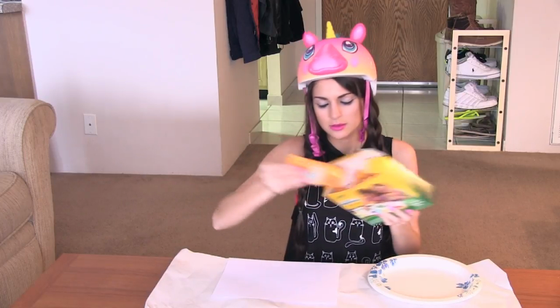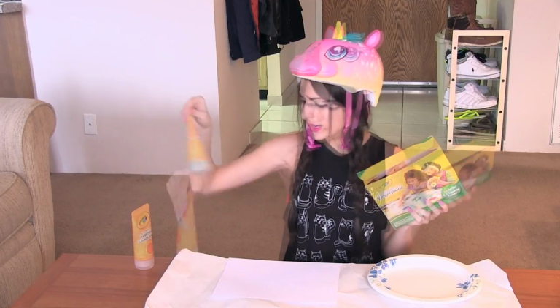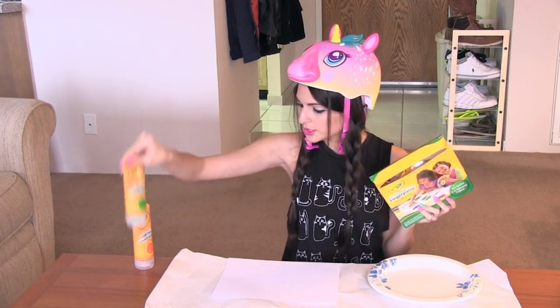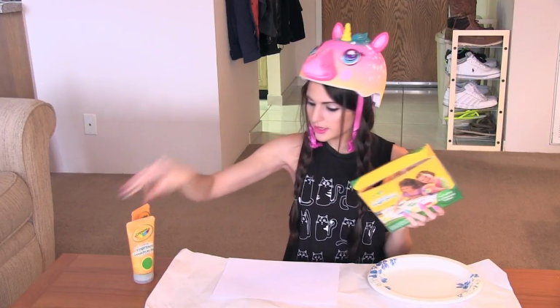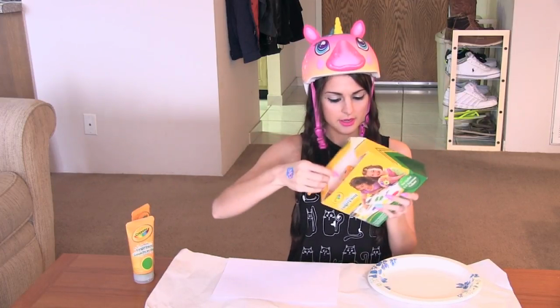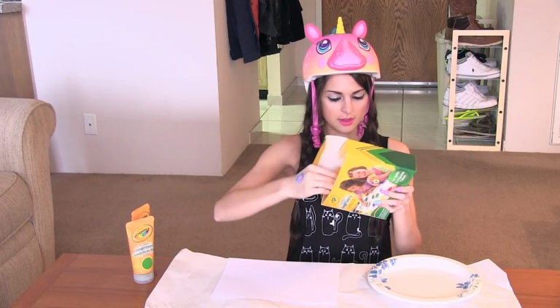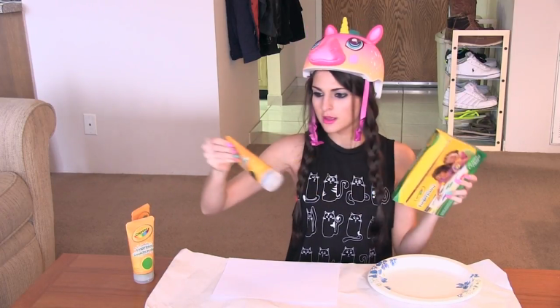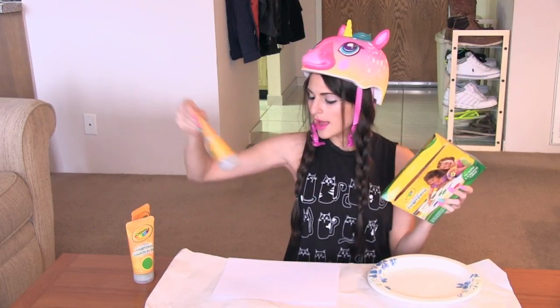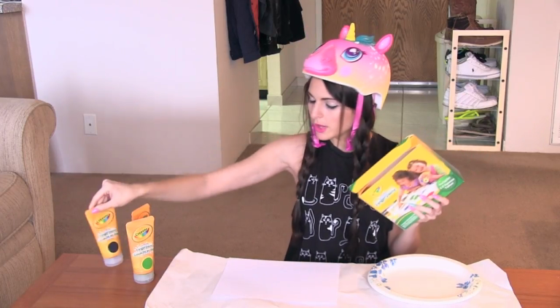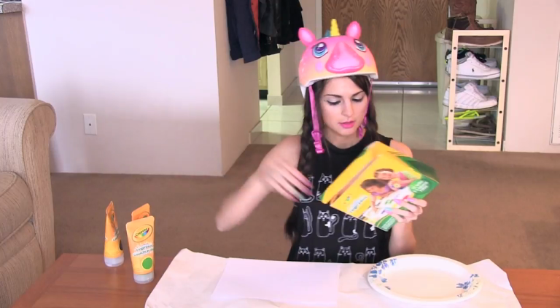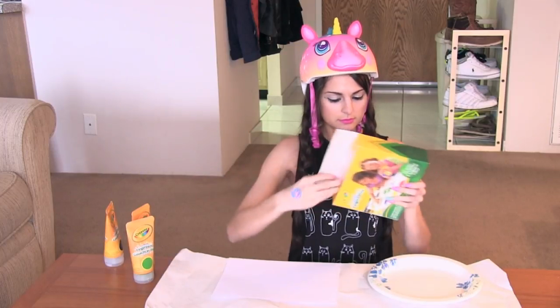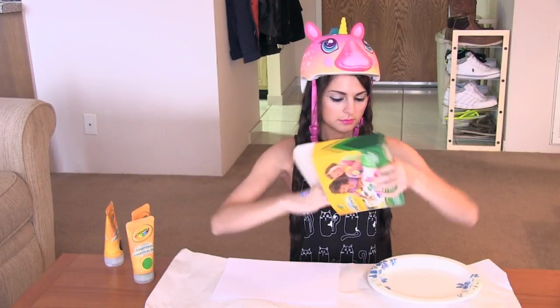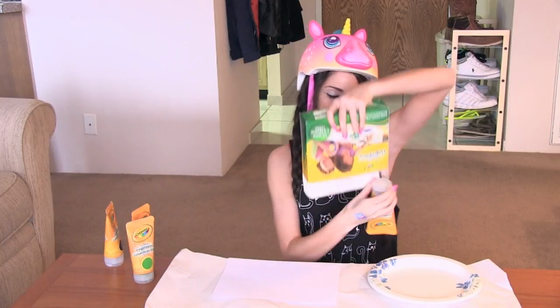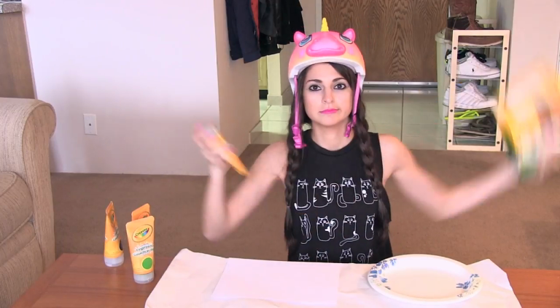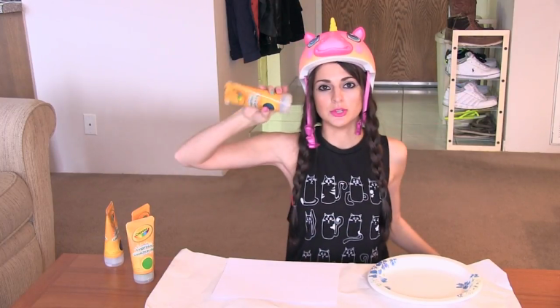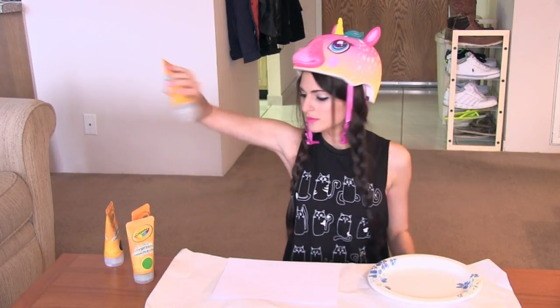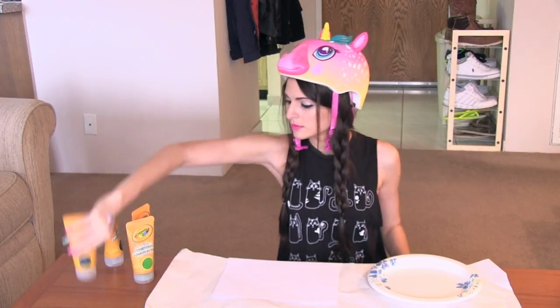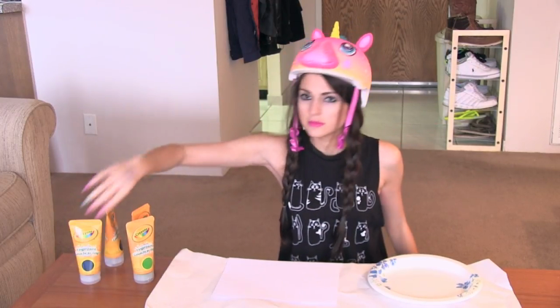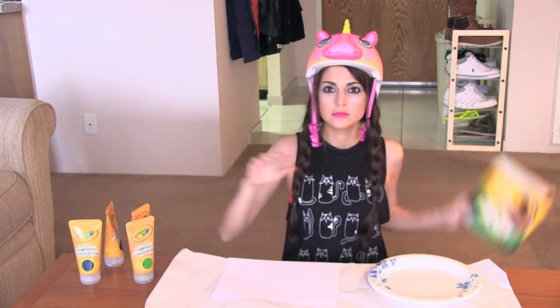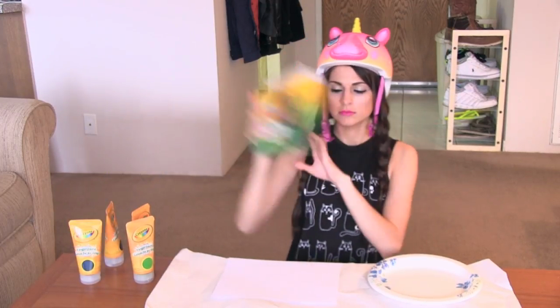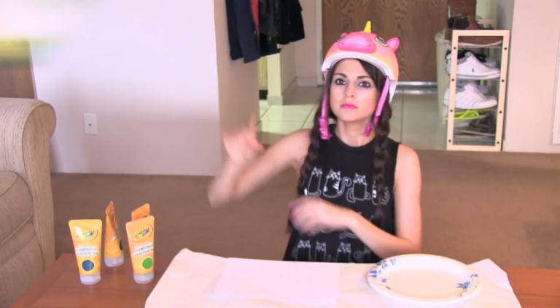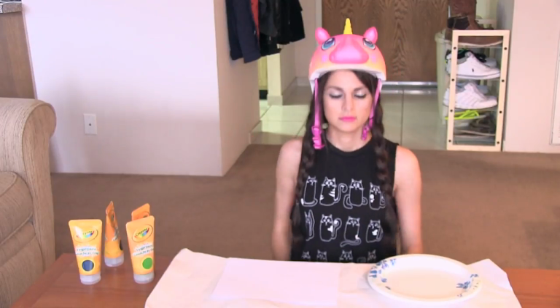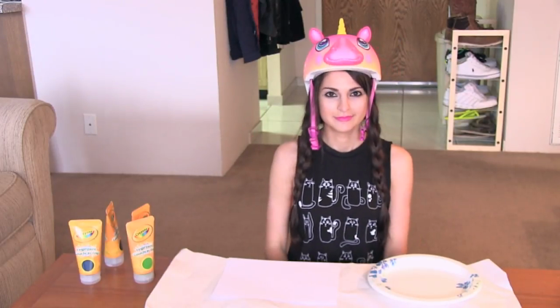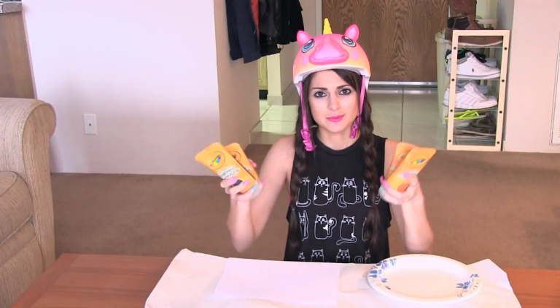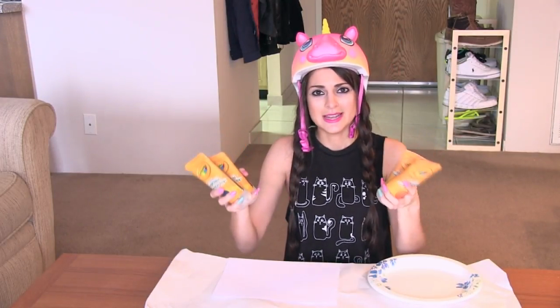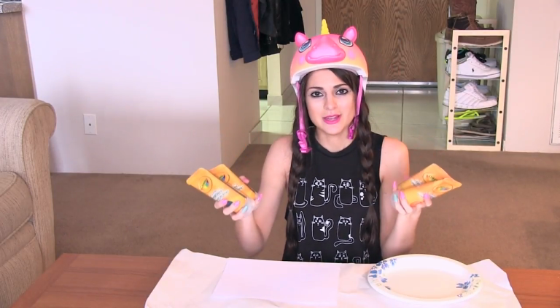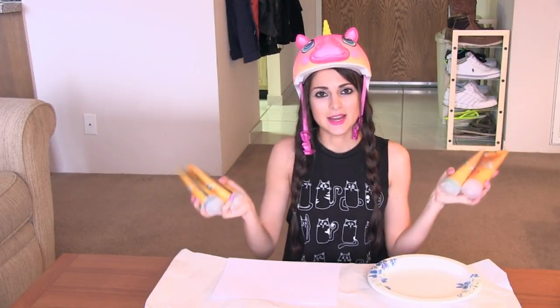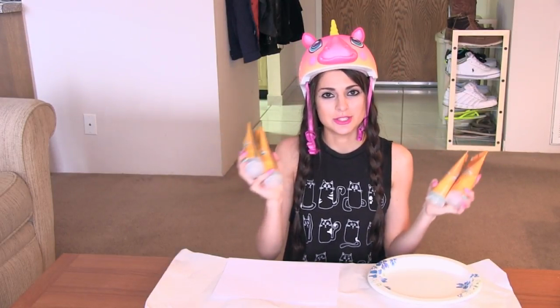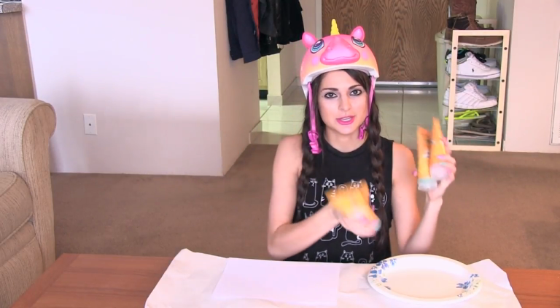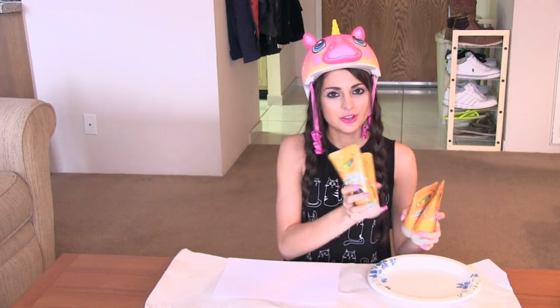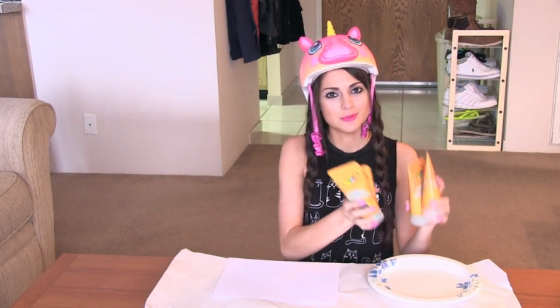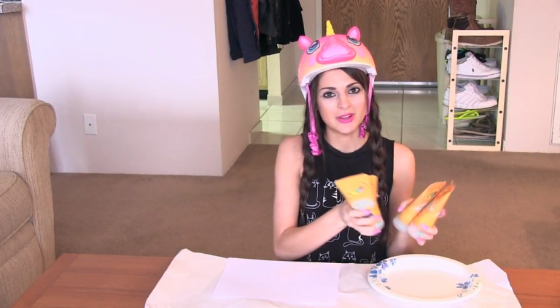I'll add orange and green, and purple, and blue. First I'm going to take my paints and I'm going to squirt each color onto a paper plate.